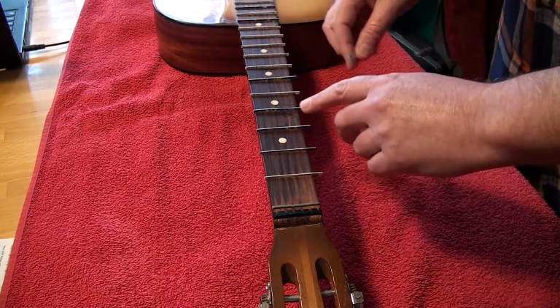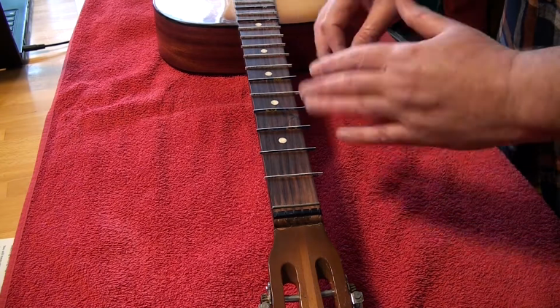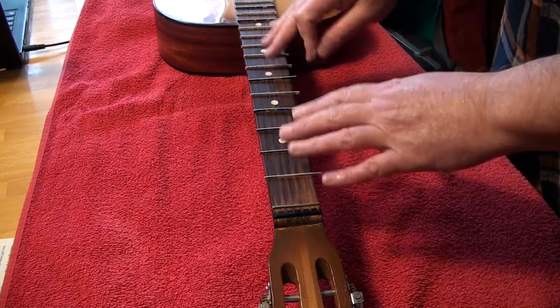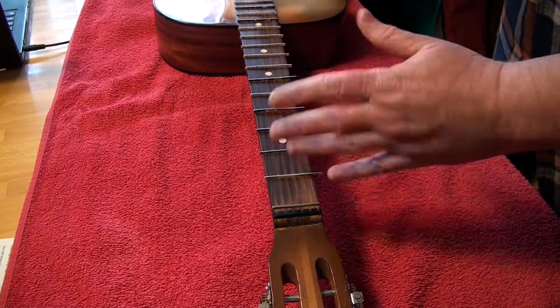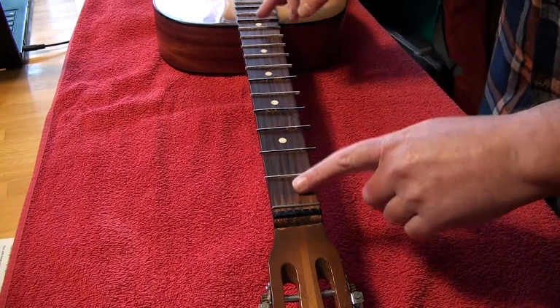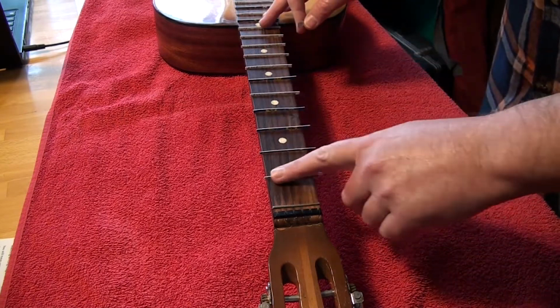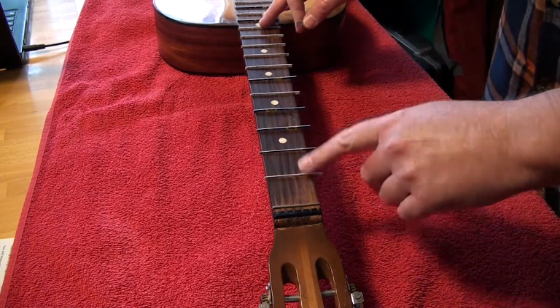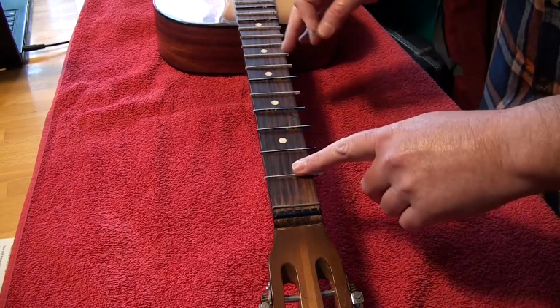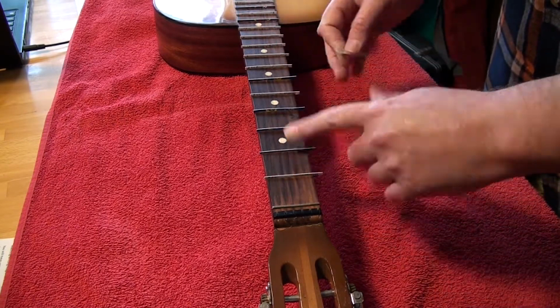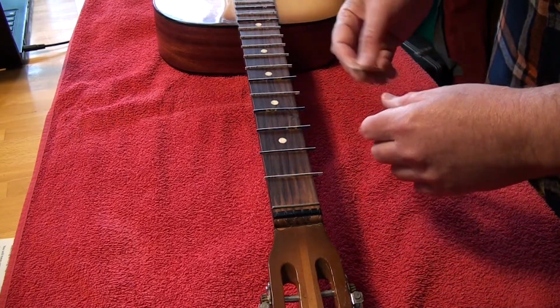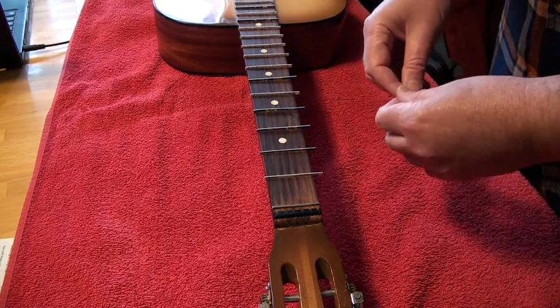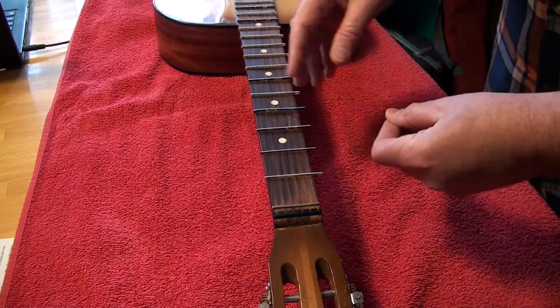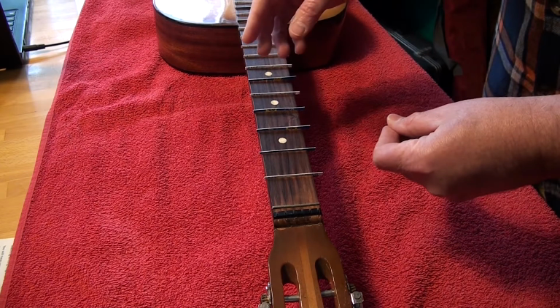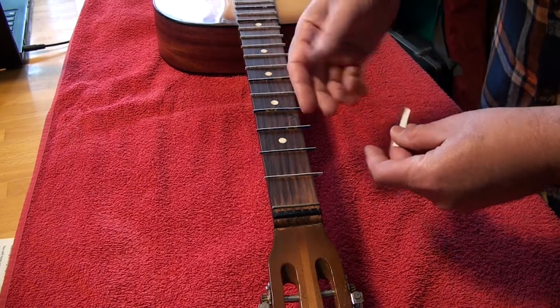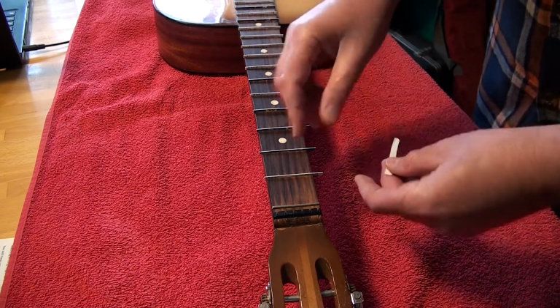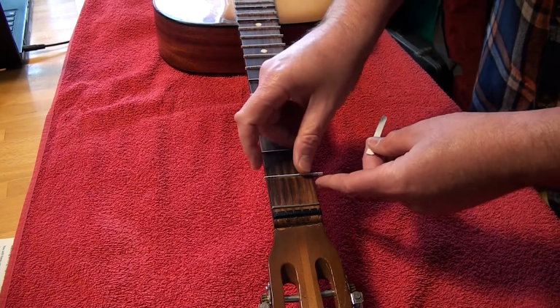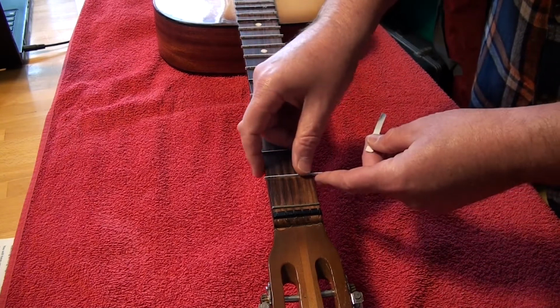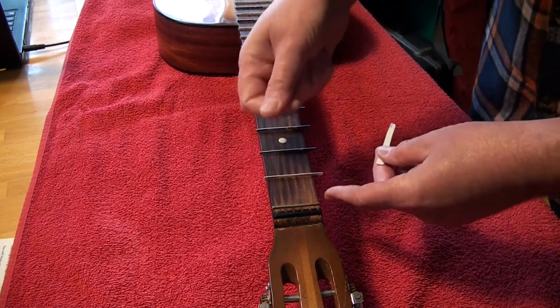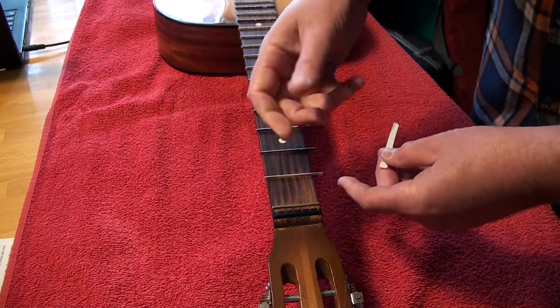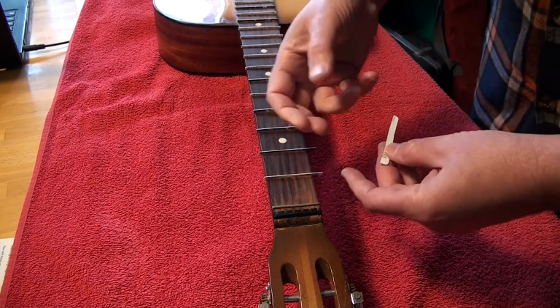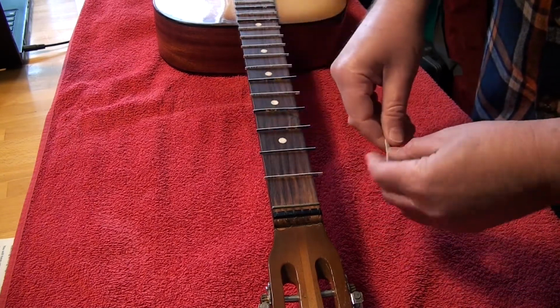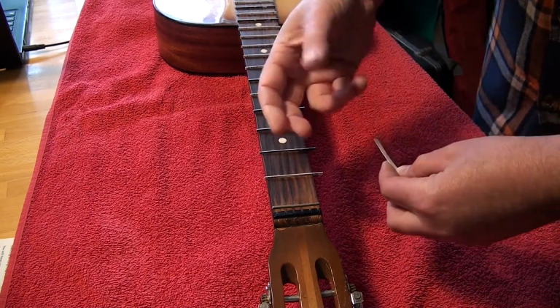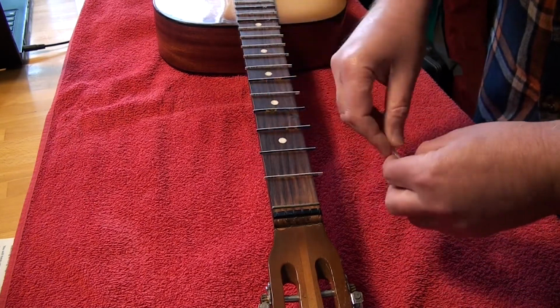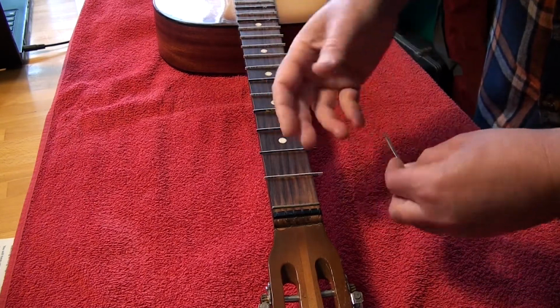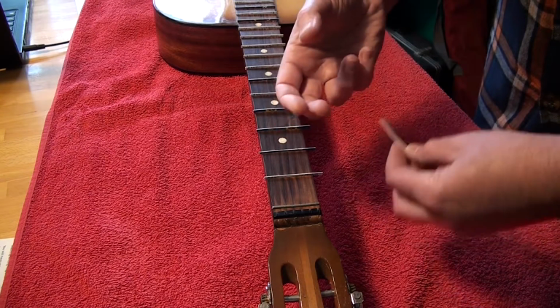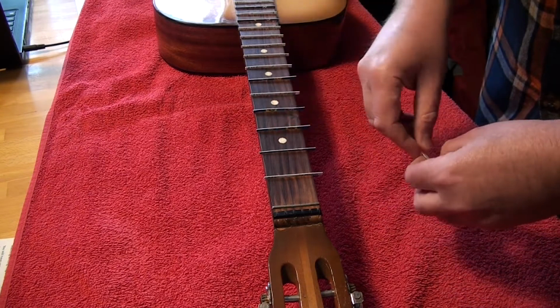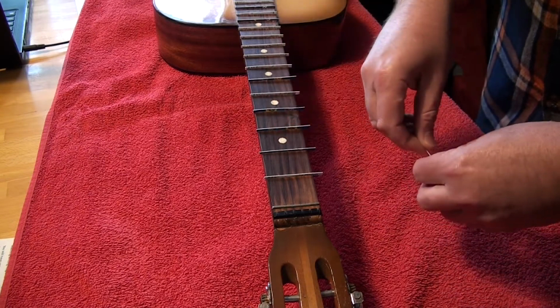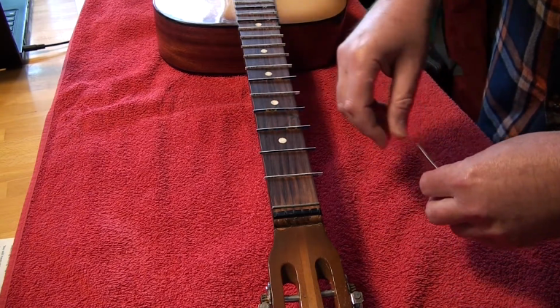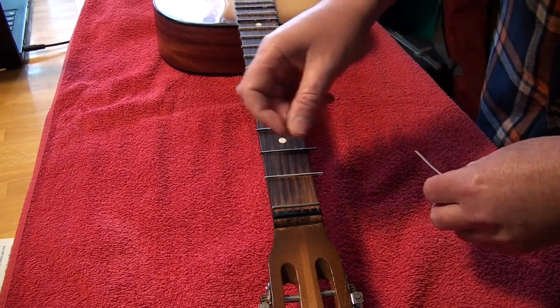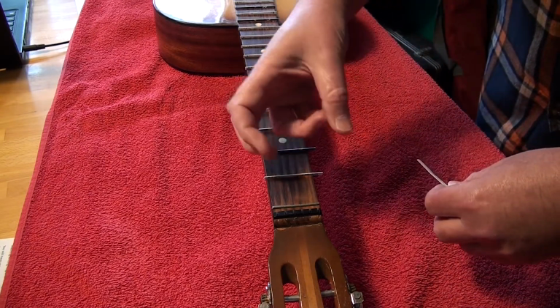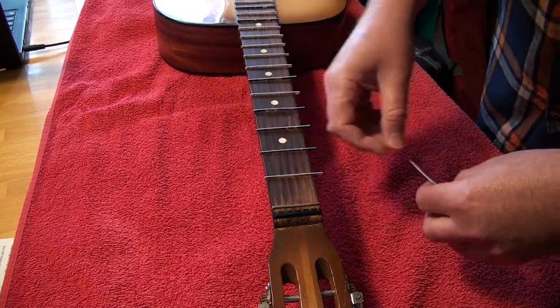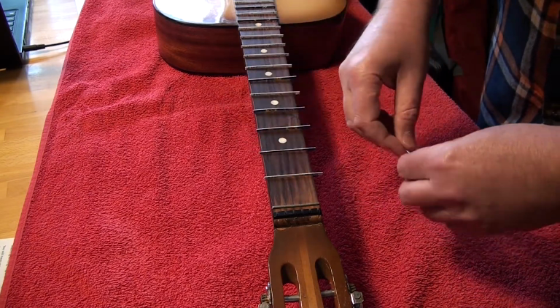So I filled in the slots with just some TiteBond glue. They're fairly held in. There's a pretty decent tight fit, but the TiteBond is just going to hold them in.